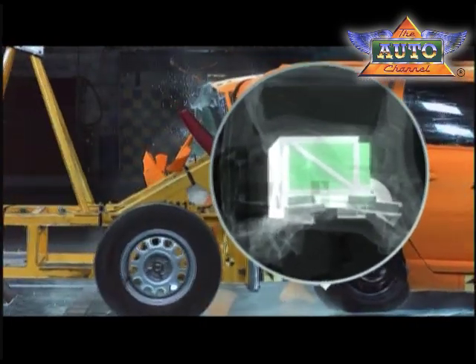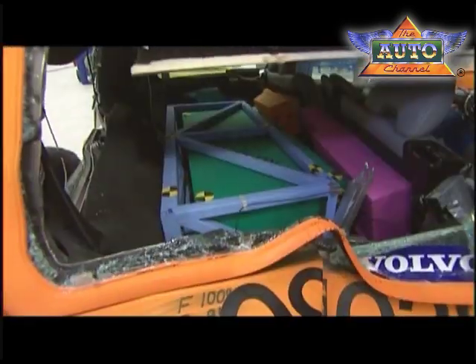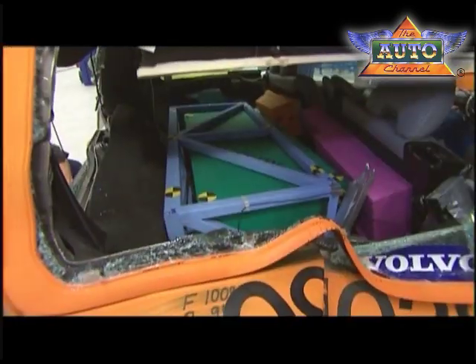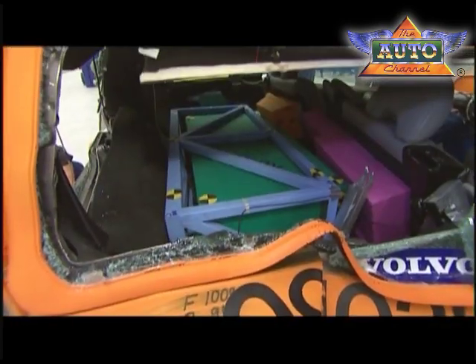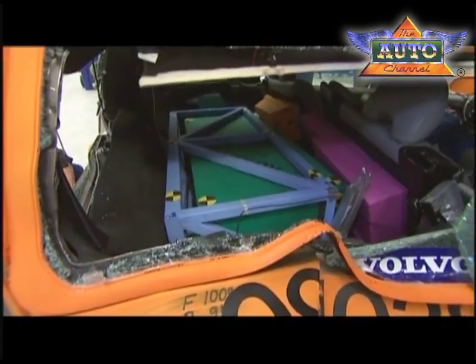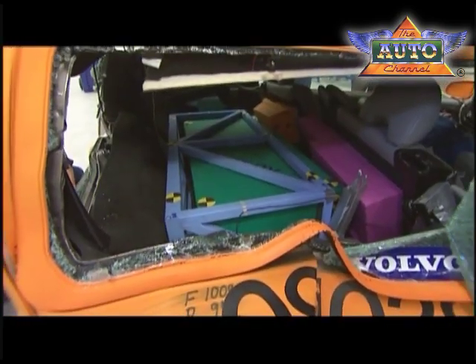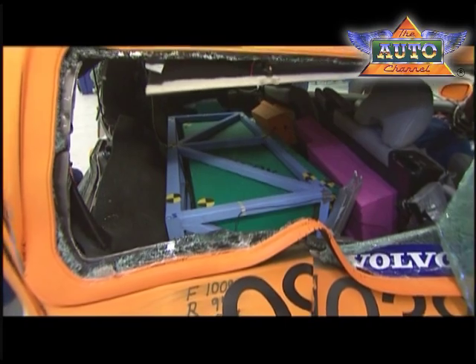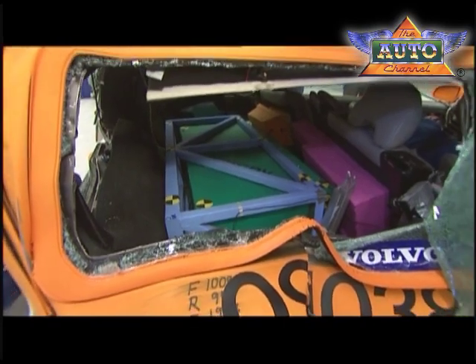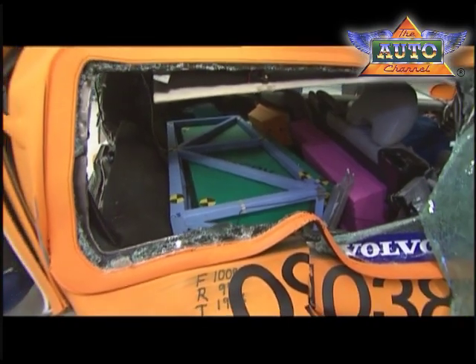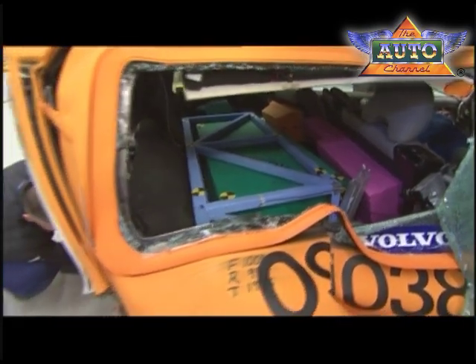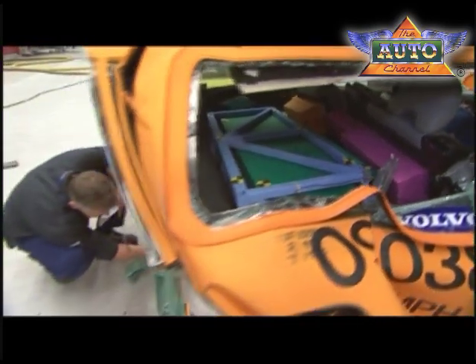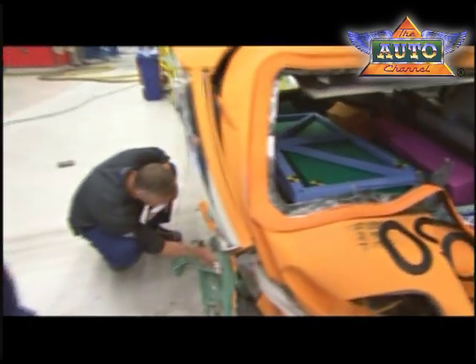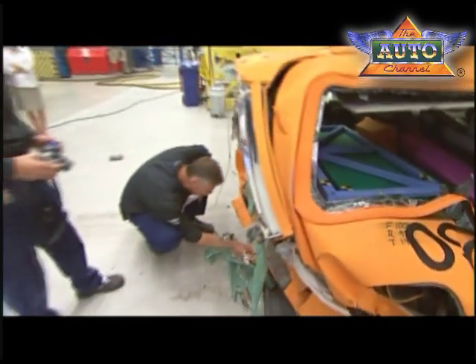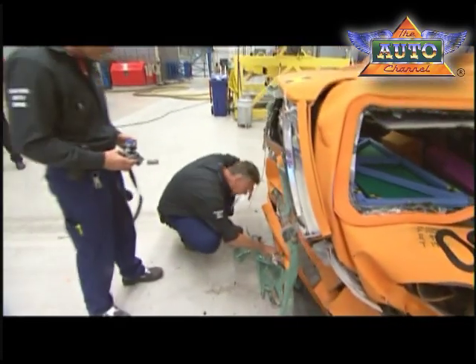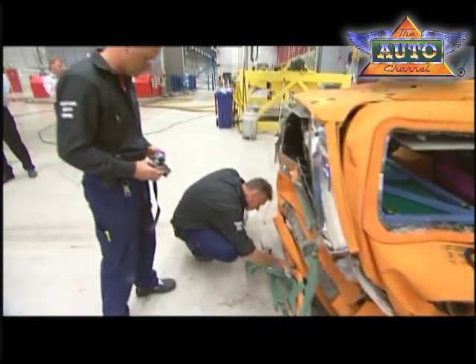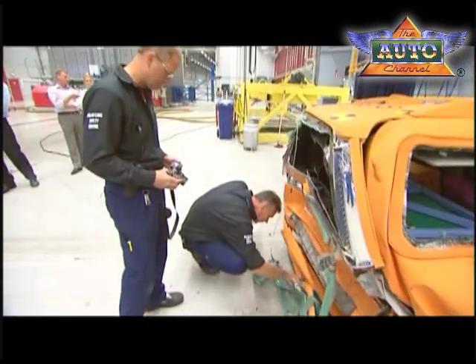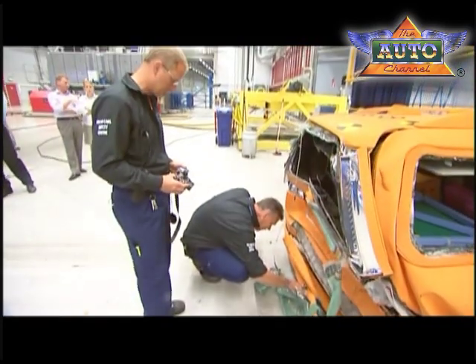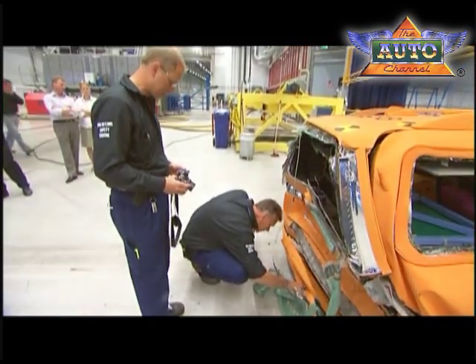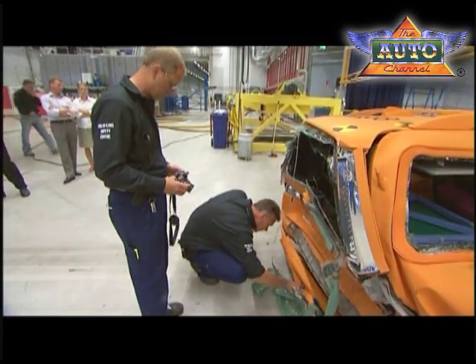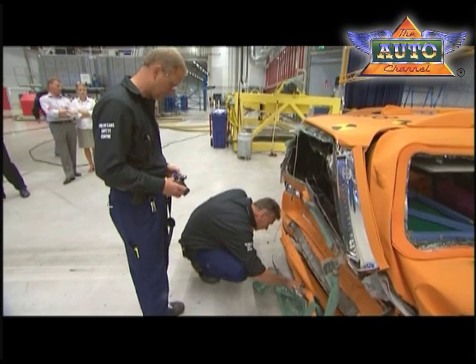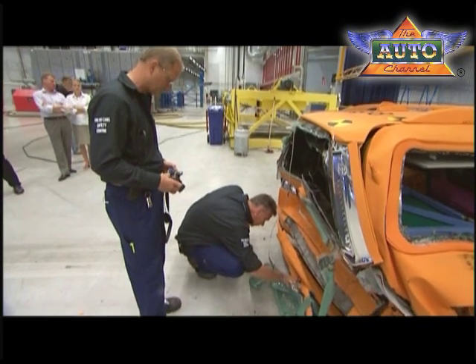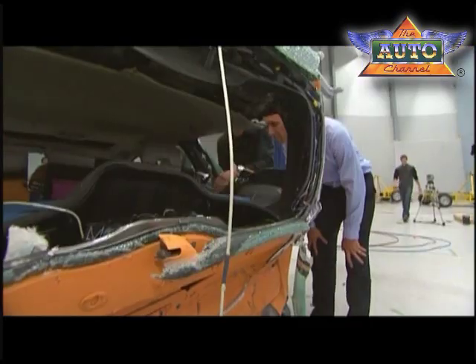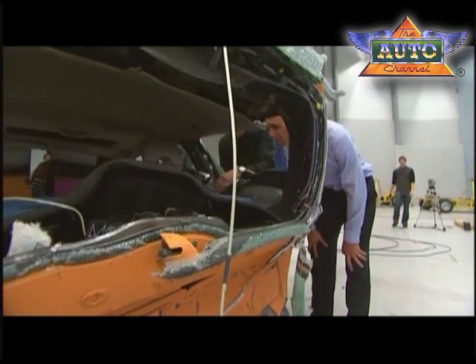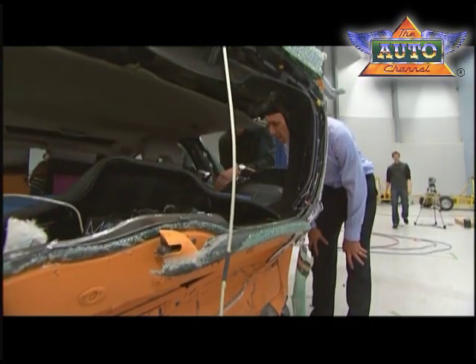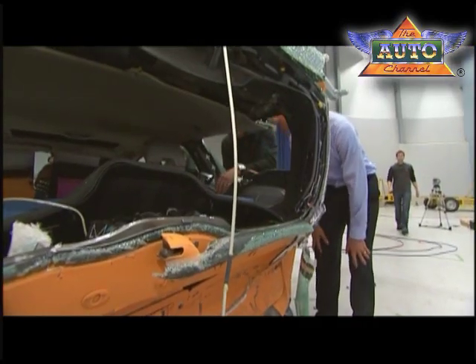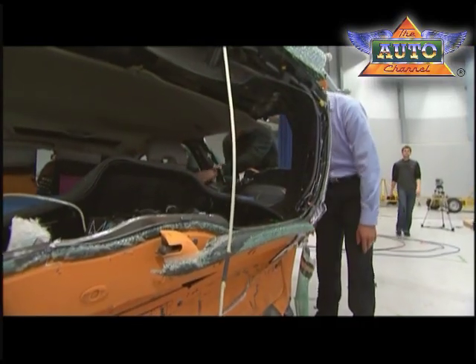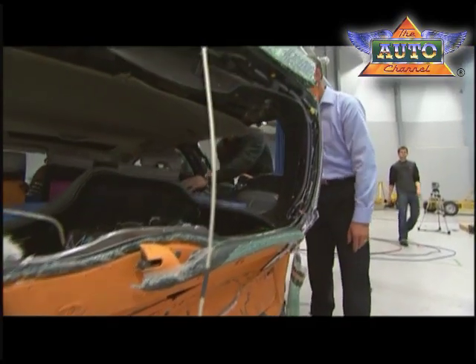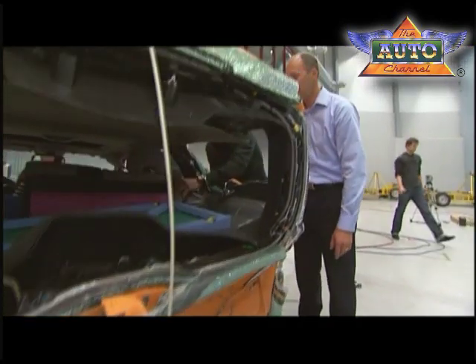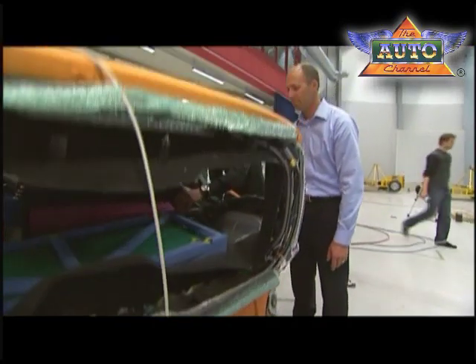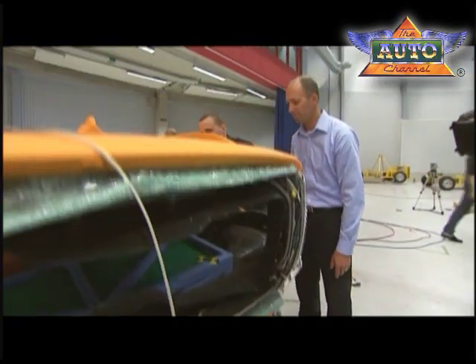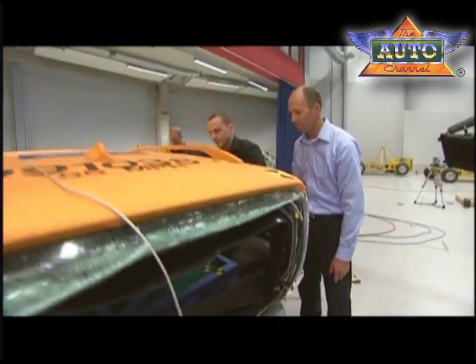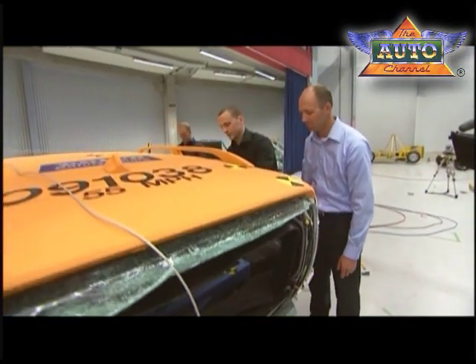Carrying out full-scale tests in this way to see how the battery is affected during a collision is unique, and for the experts it is in fact just as exciting every time — seeing whether or not their theories hold up in practice.